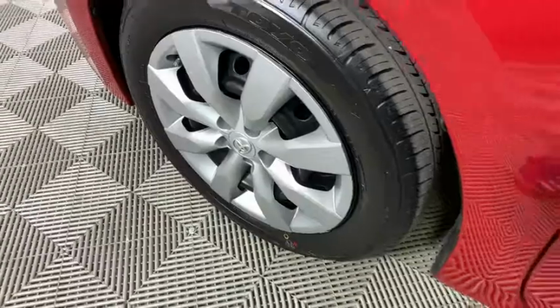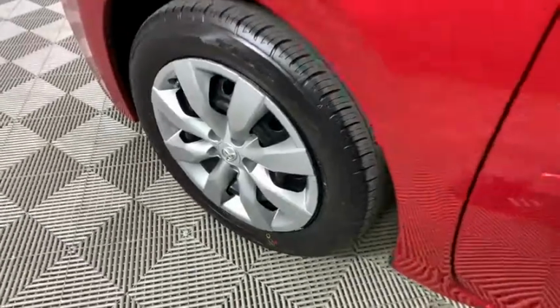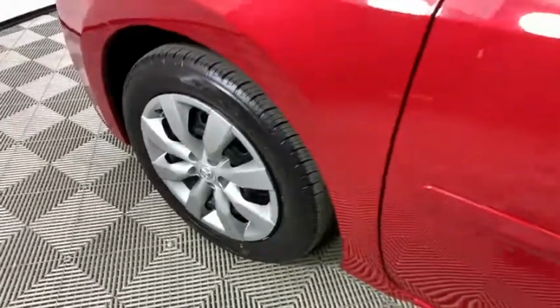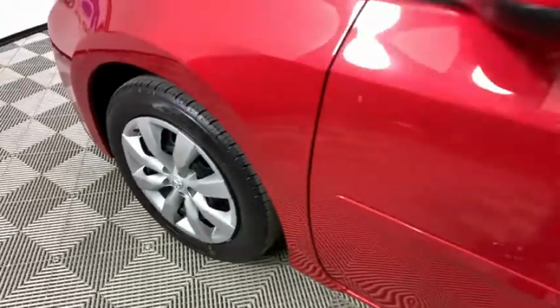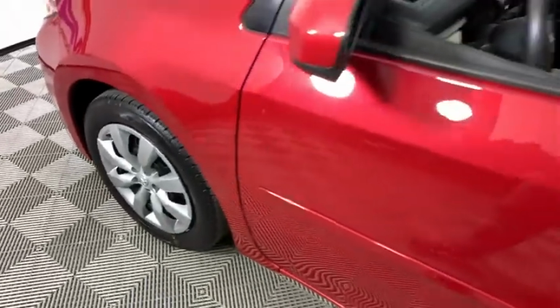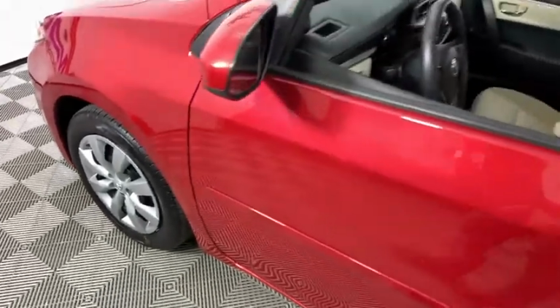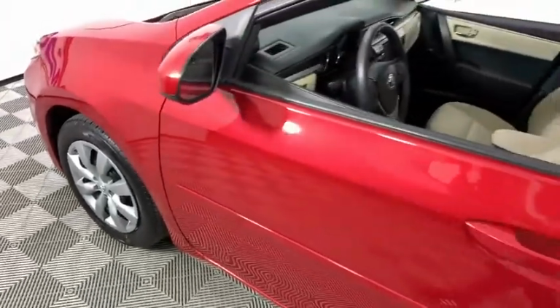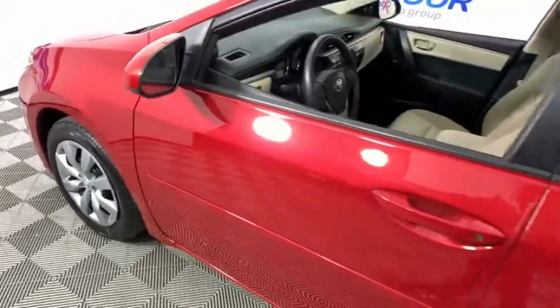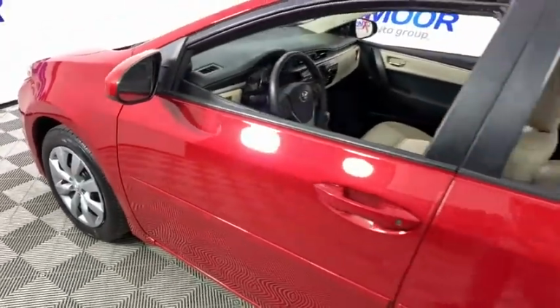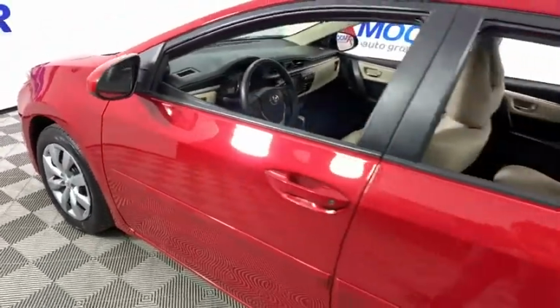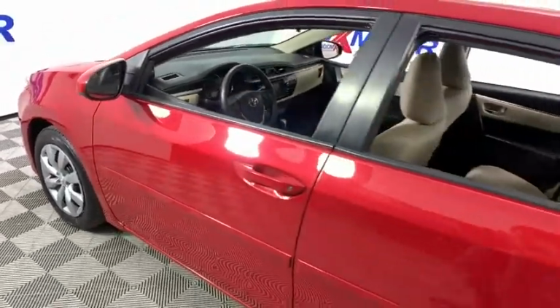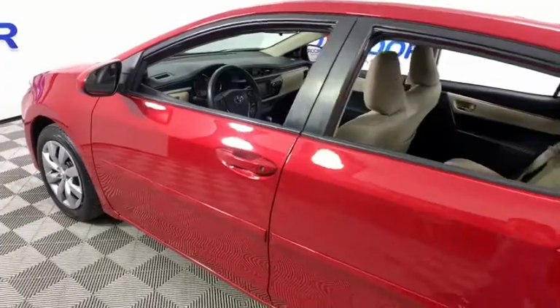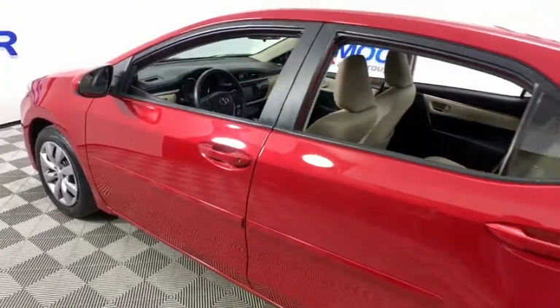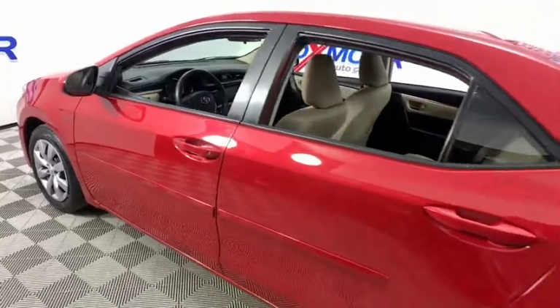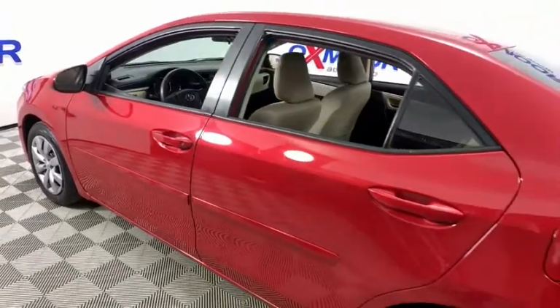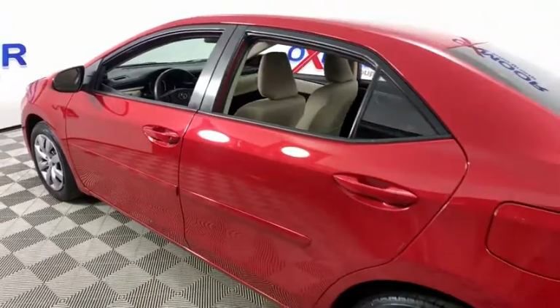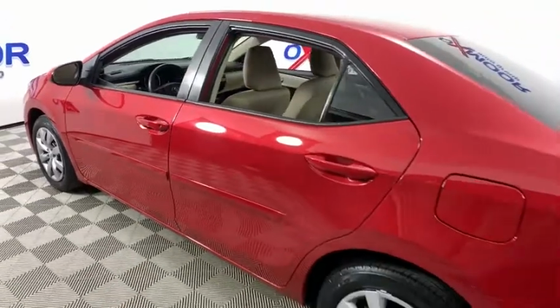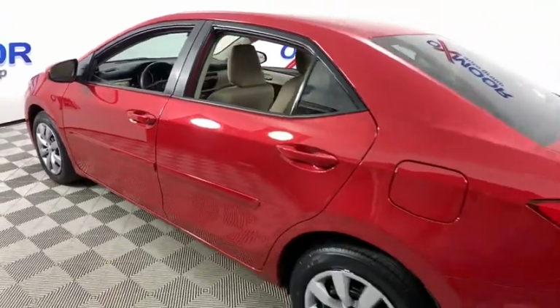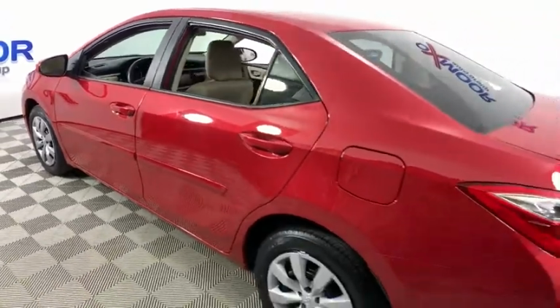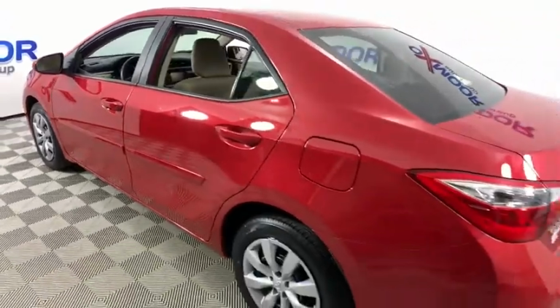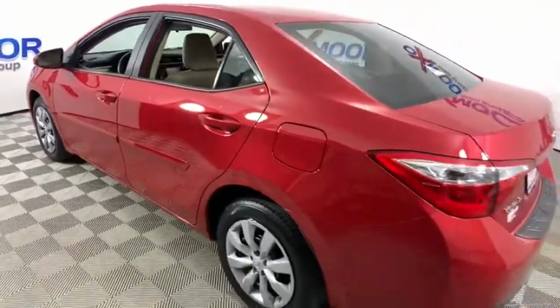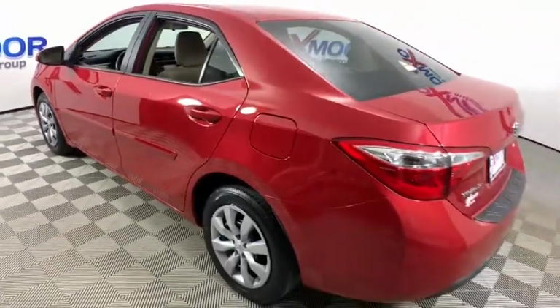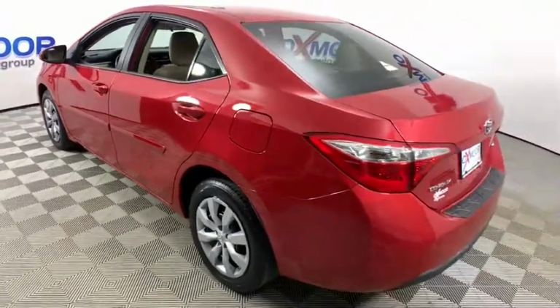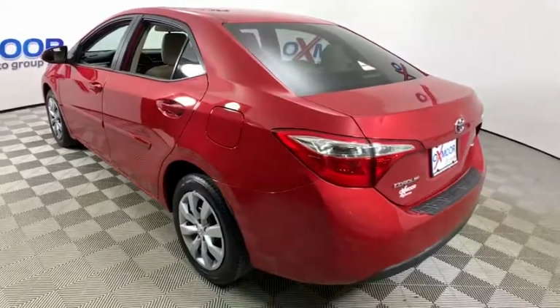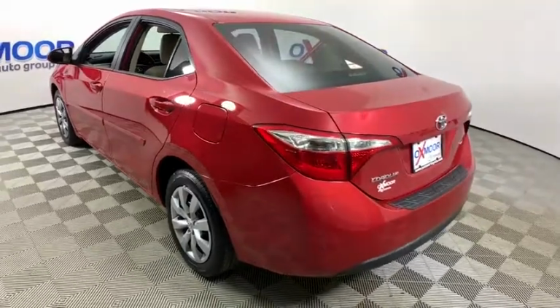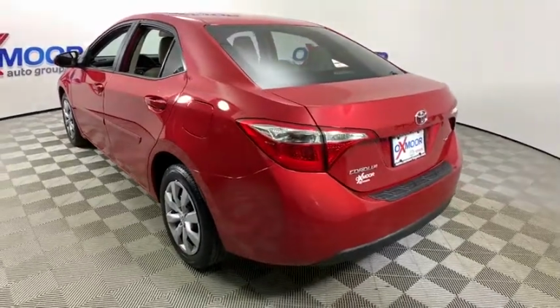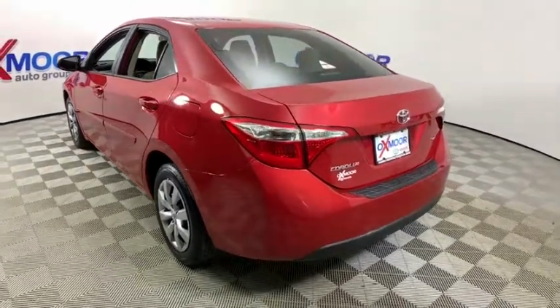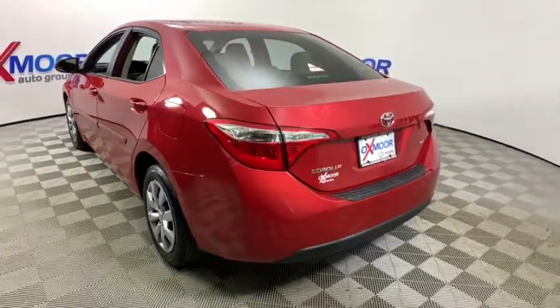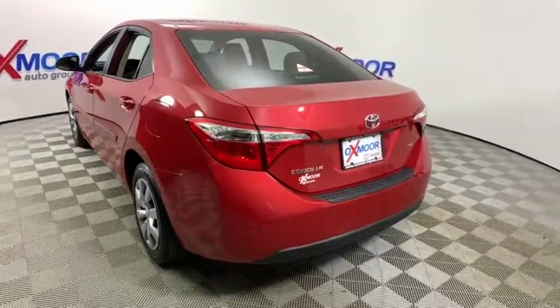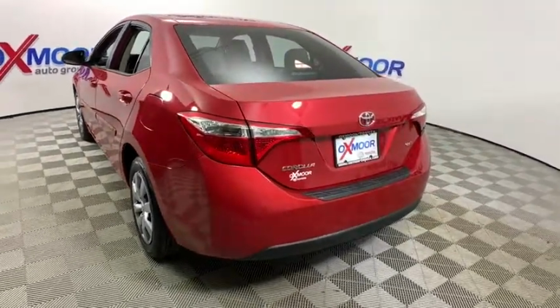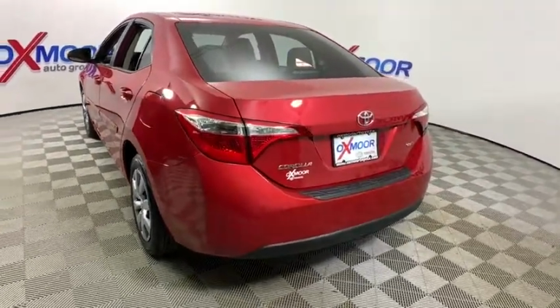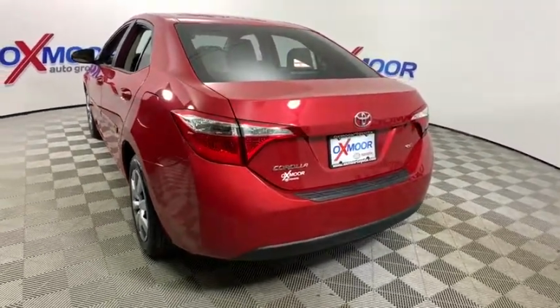Stop by and take a look at the 2016 Toyota Corolla. The Corolla is still a great option for those who want dependability, comfort, and value. This vehicle has less than 30,000 miles. Here are some of this vehicle's great options.